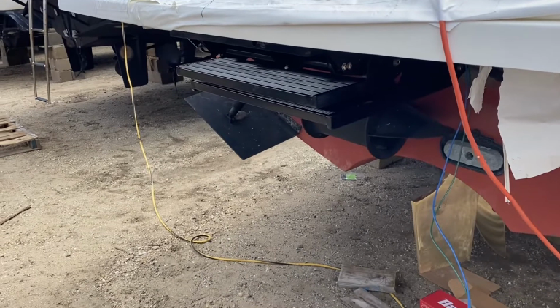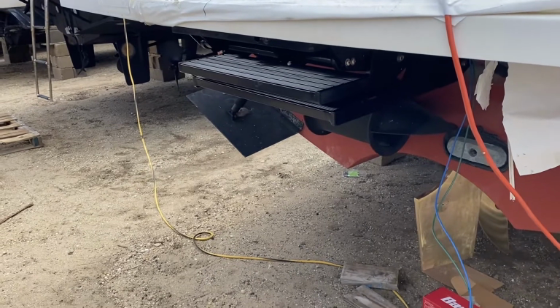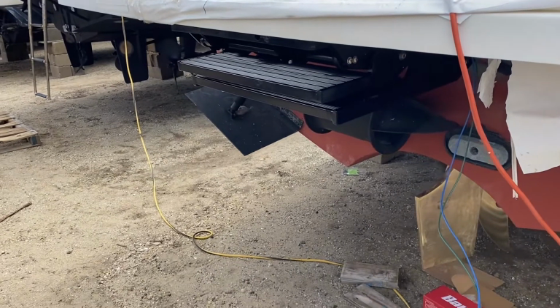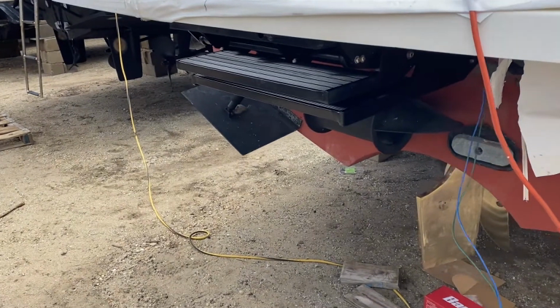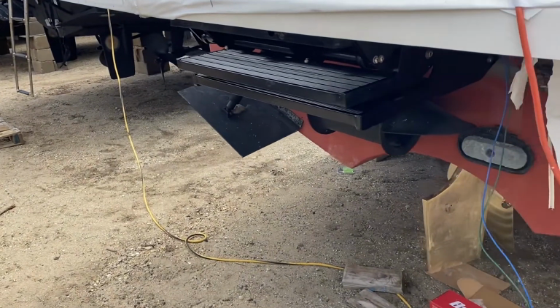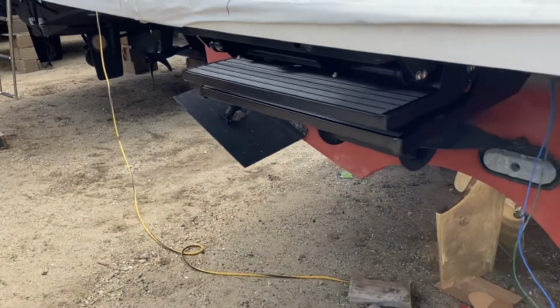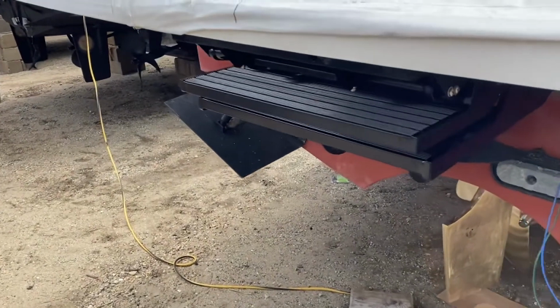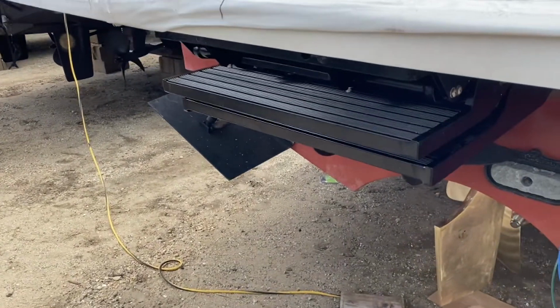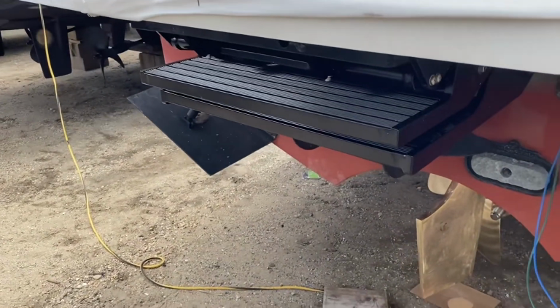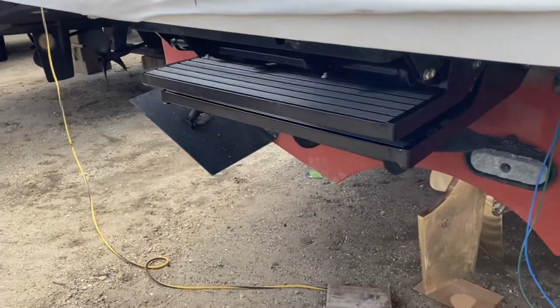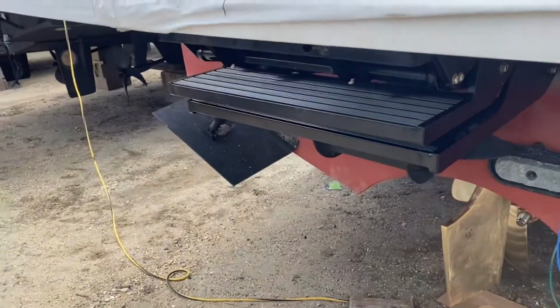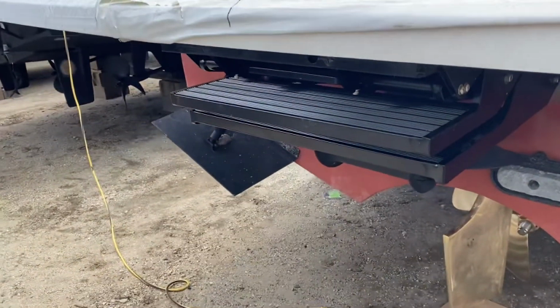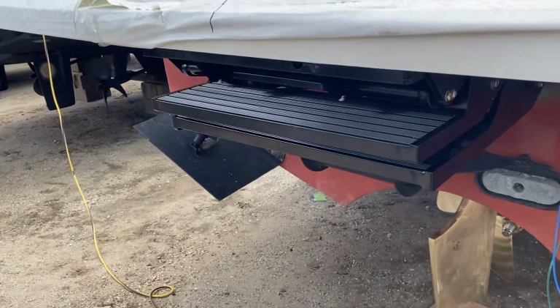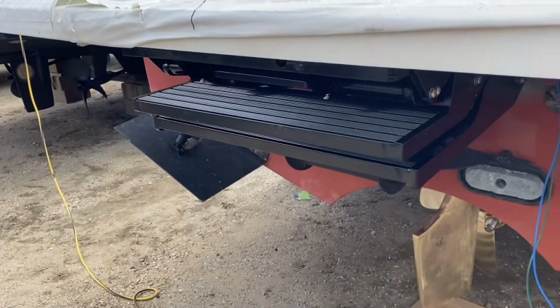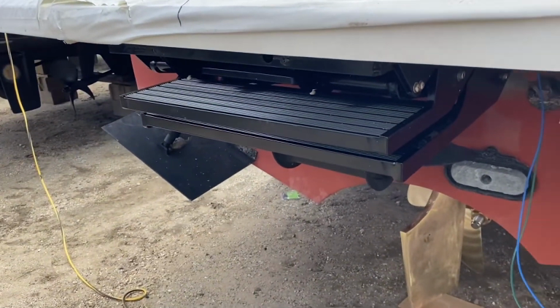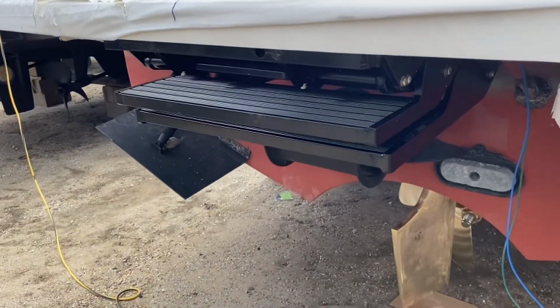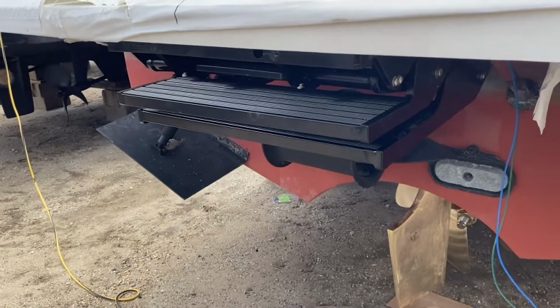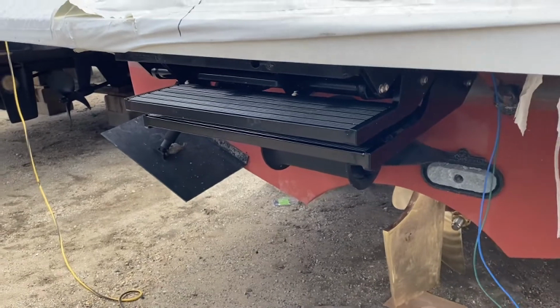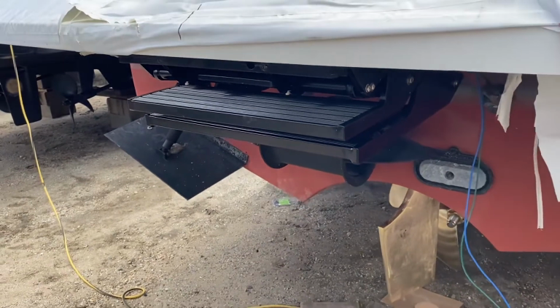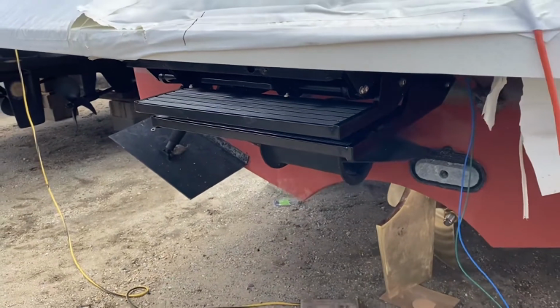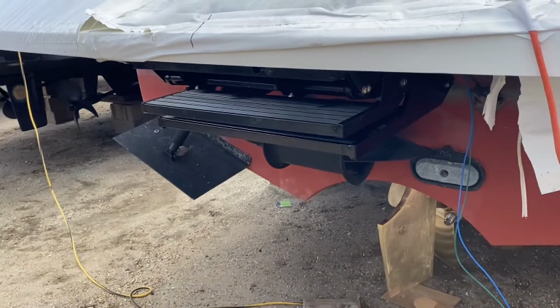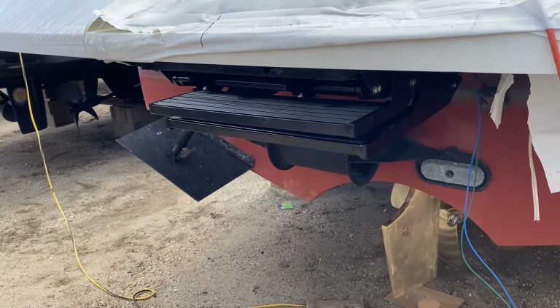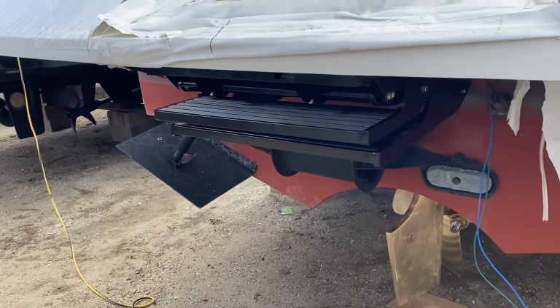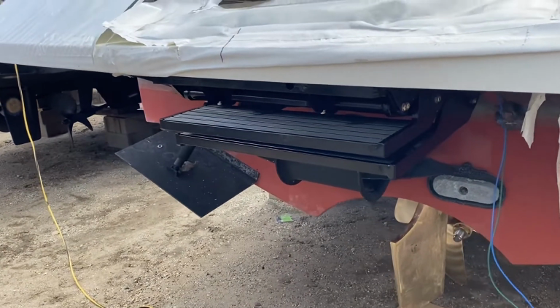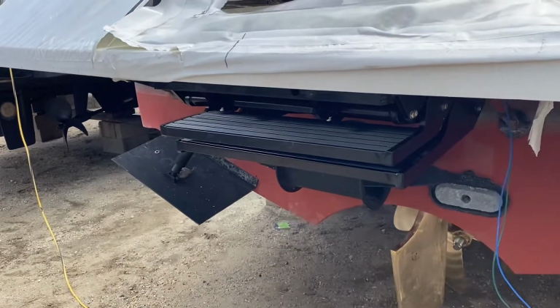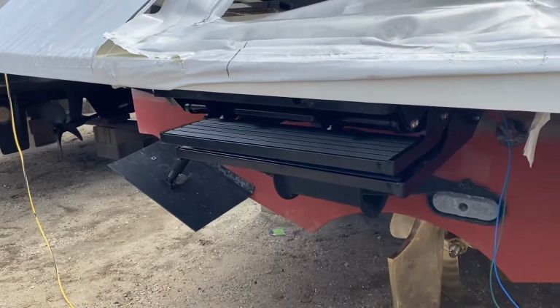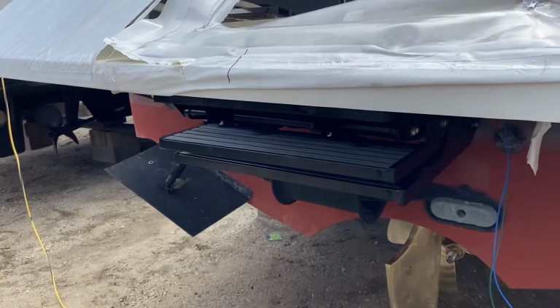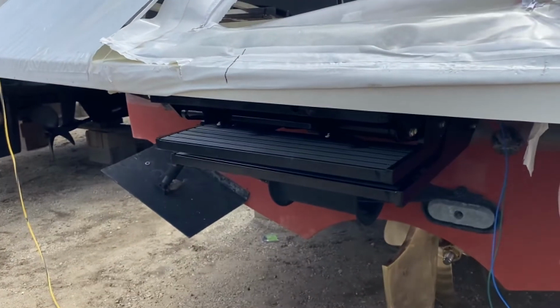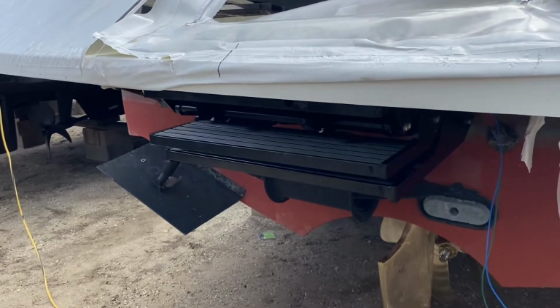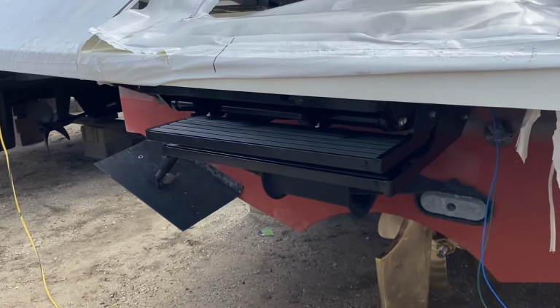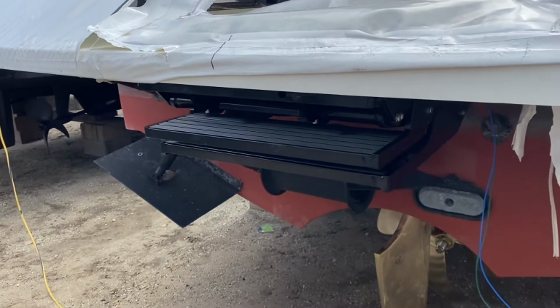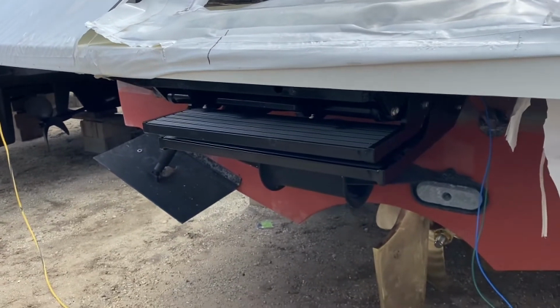And there we go. That's my C-Step that I just got installed. Until next time, take care and safe boating.